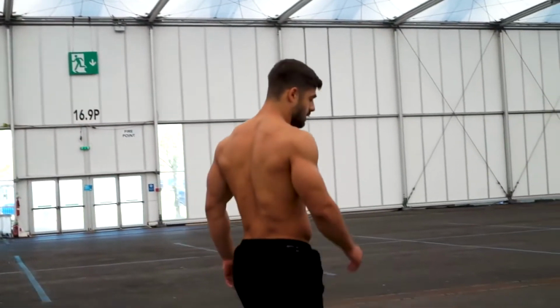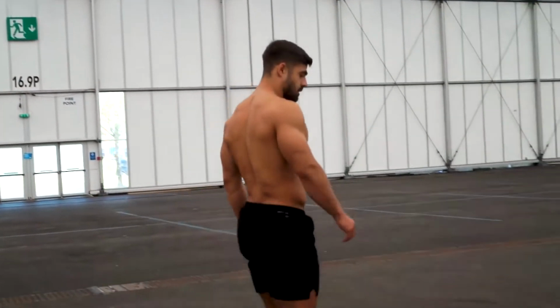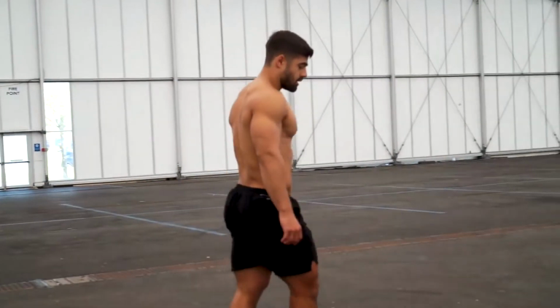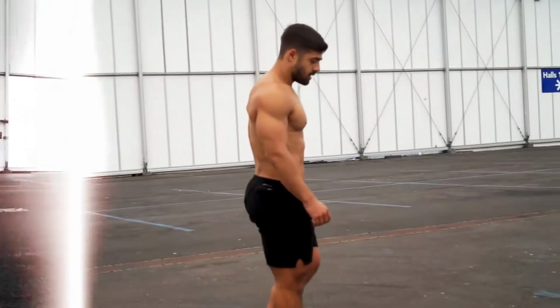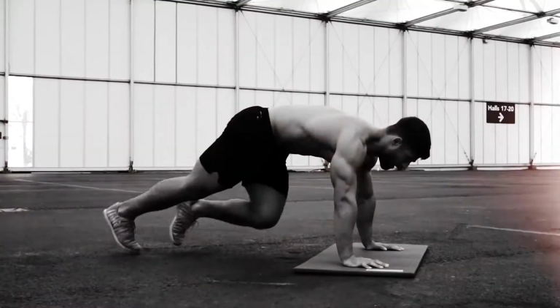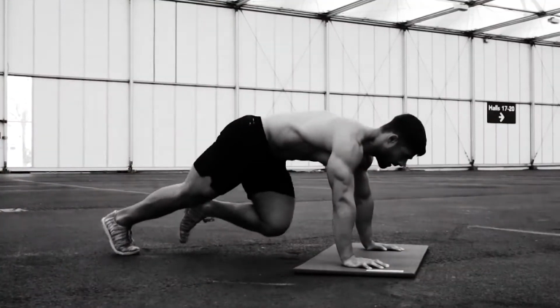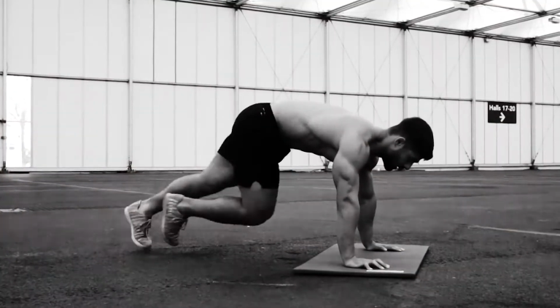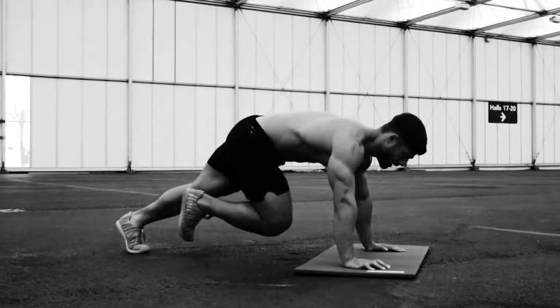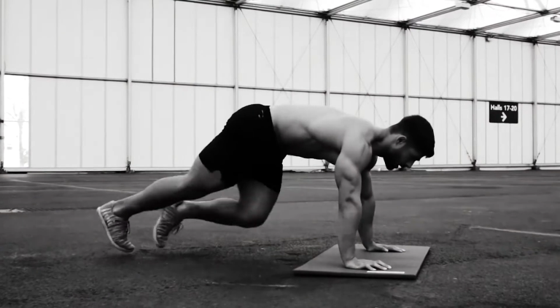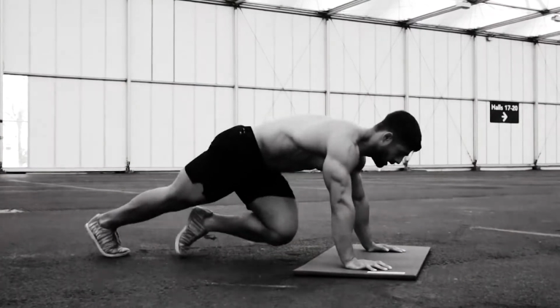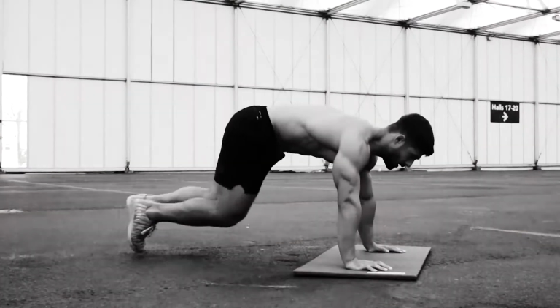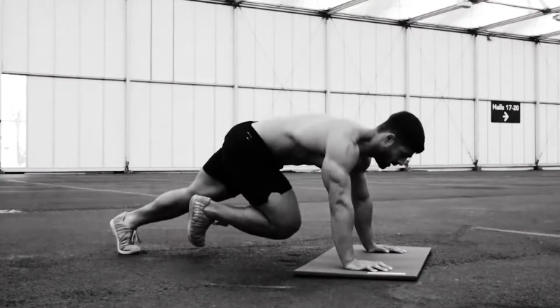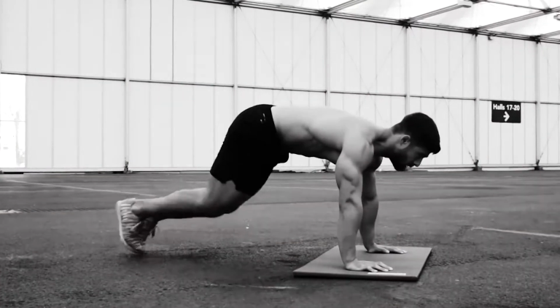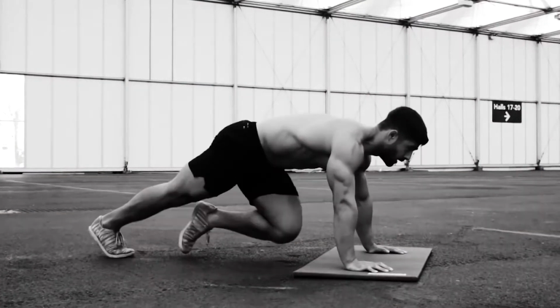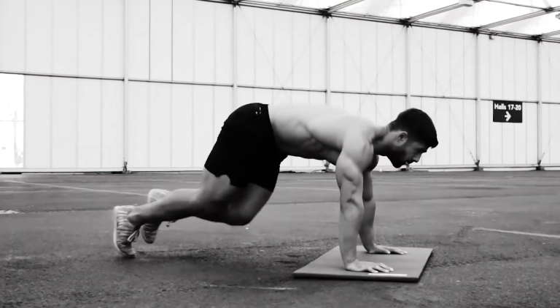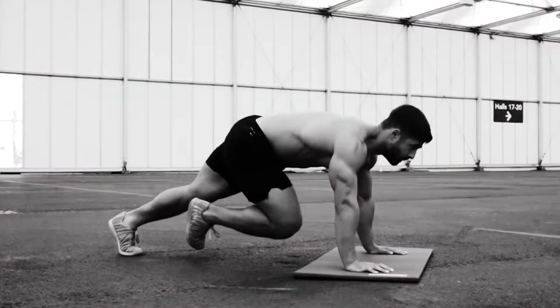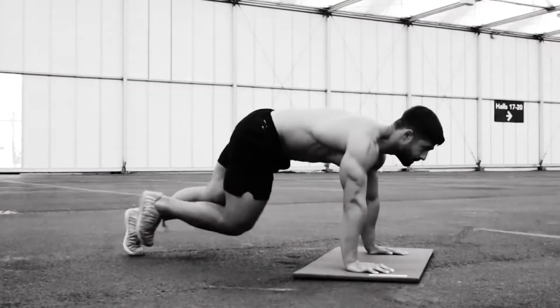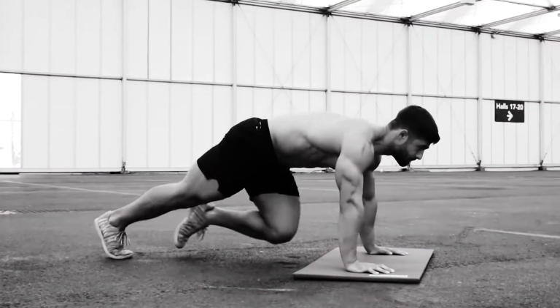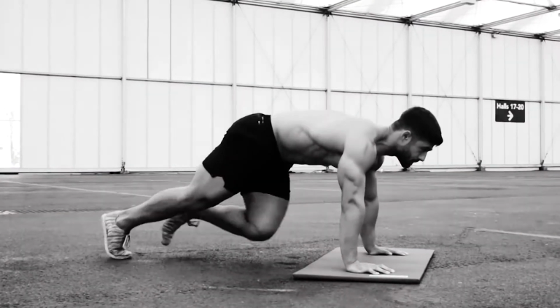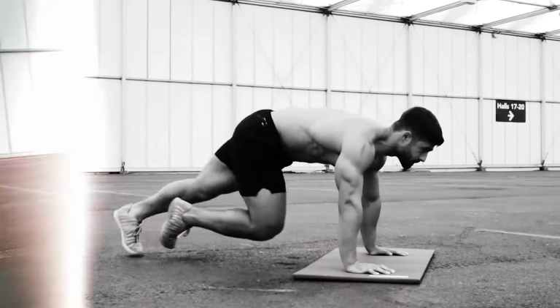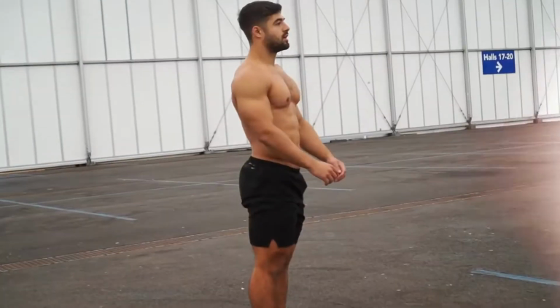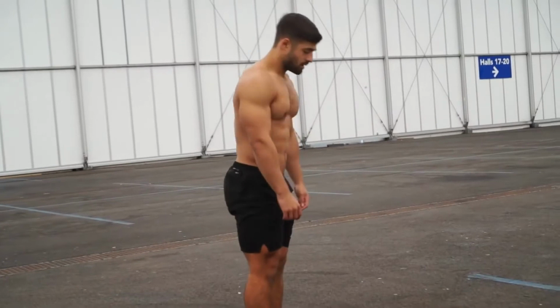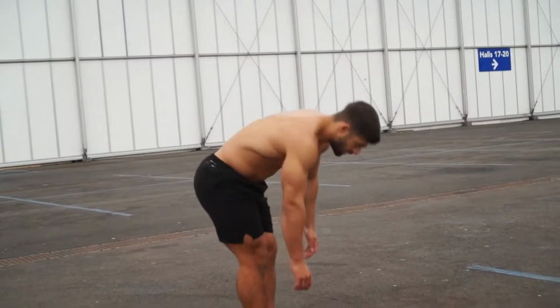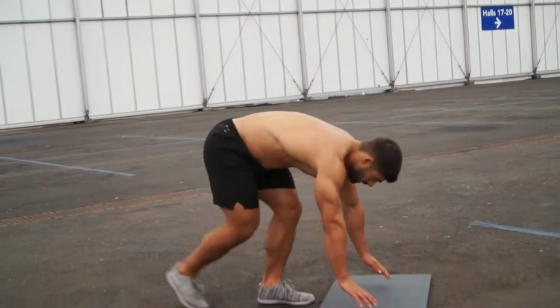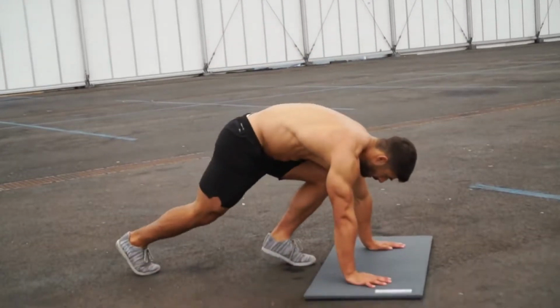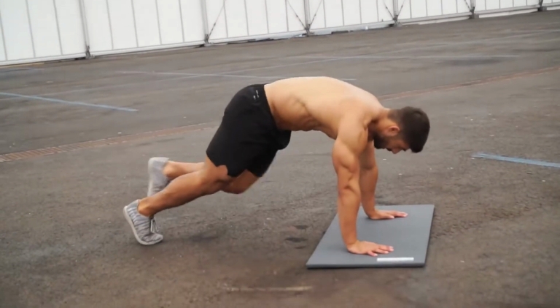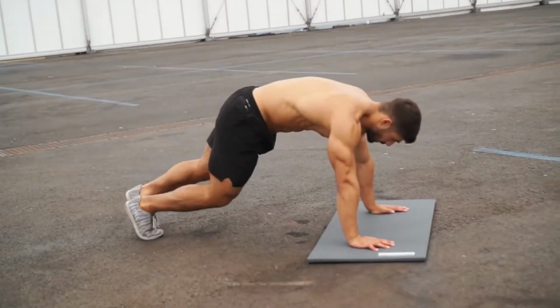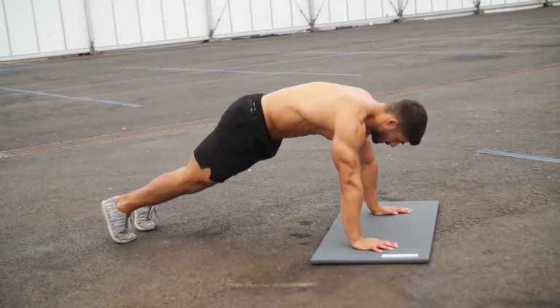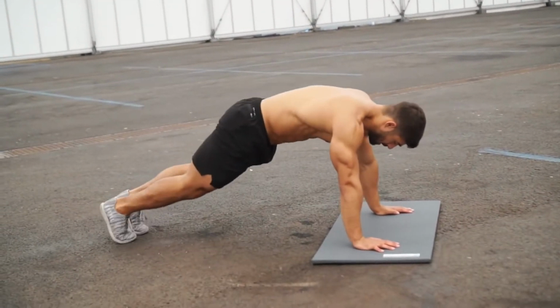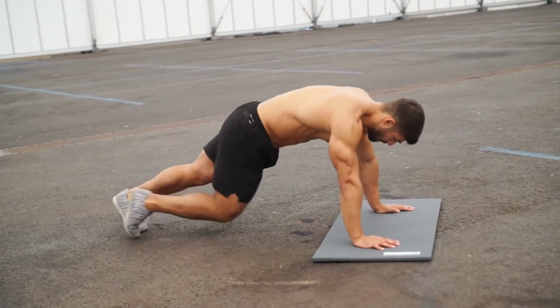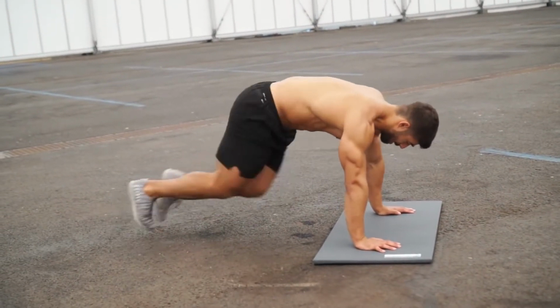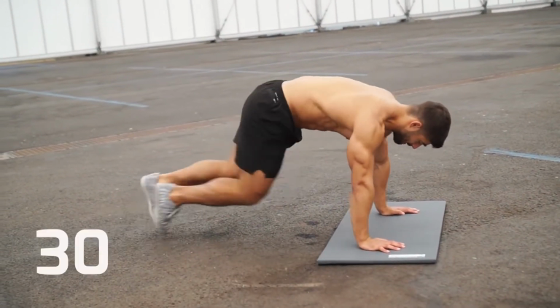We'll start with mountain climbers. Body in plank position — knees to elbows, one side then the other. 30 seconds. All ready? Let's go!